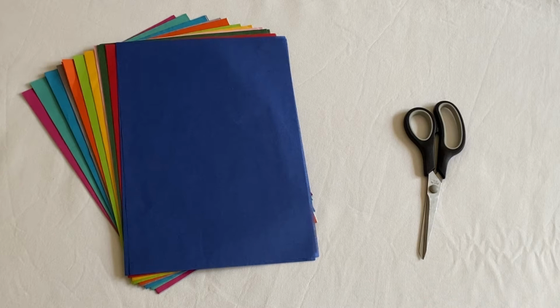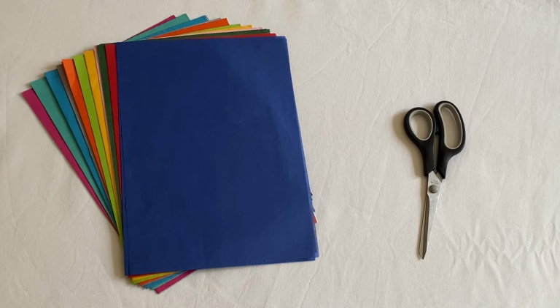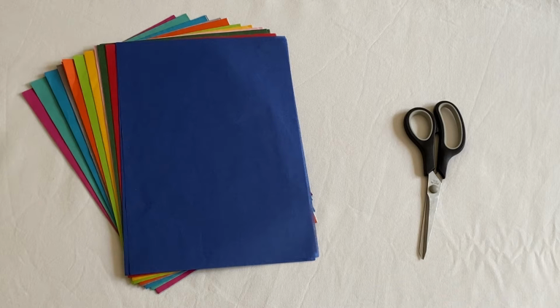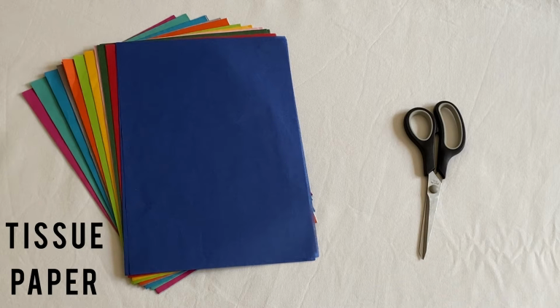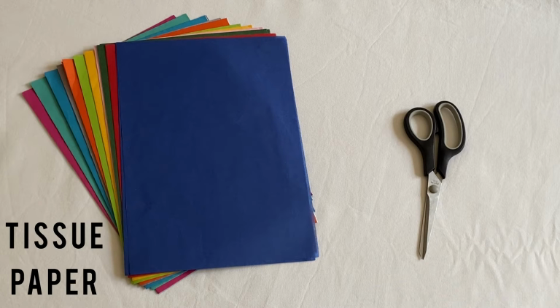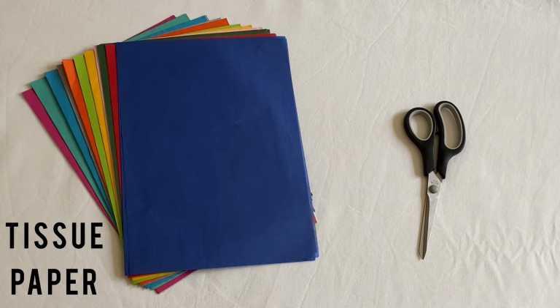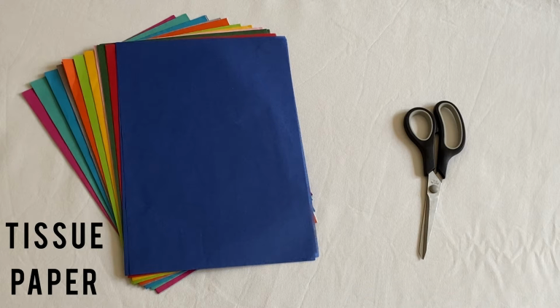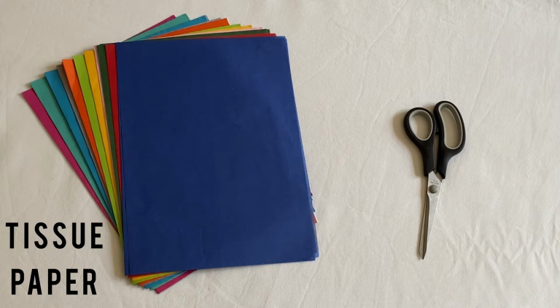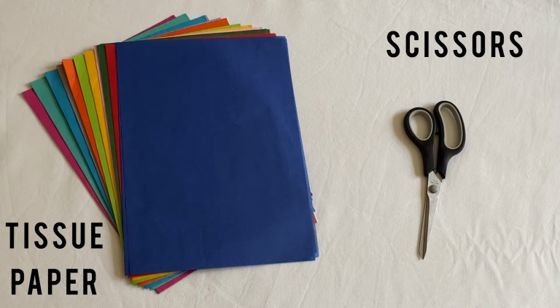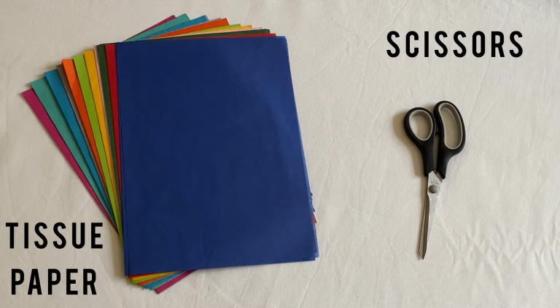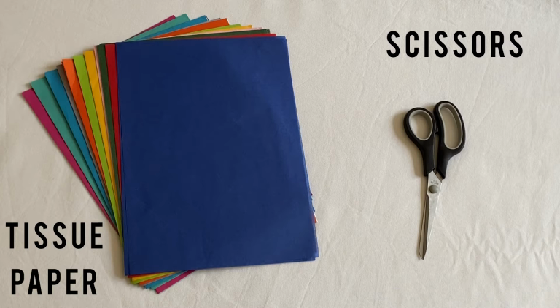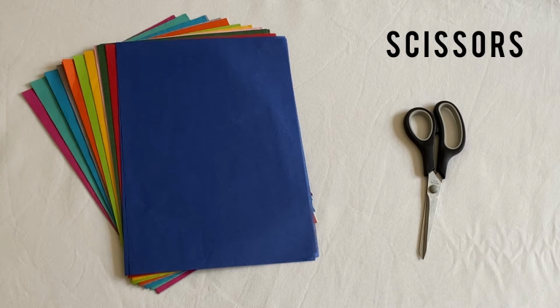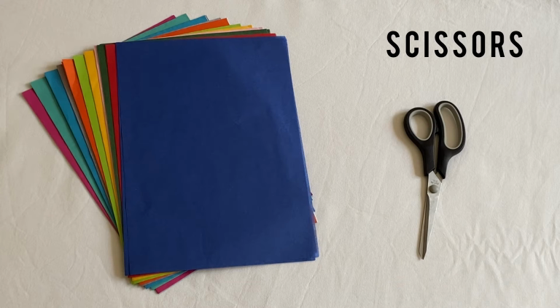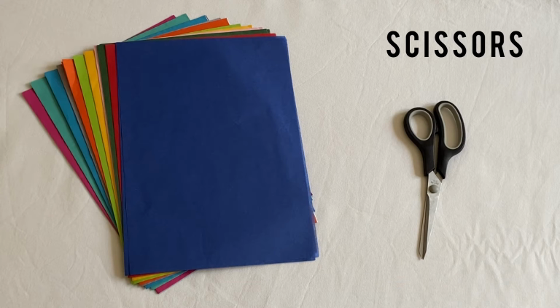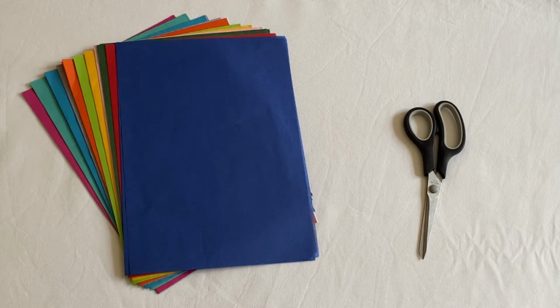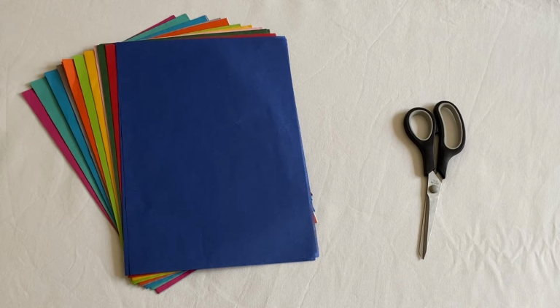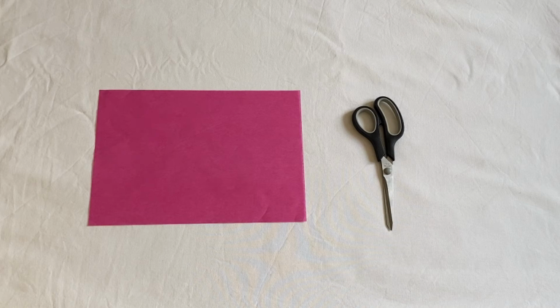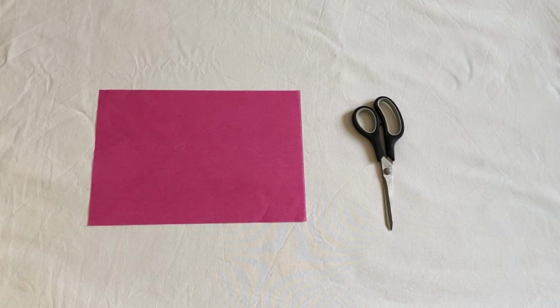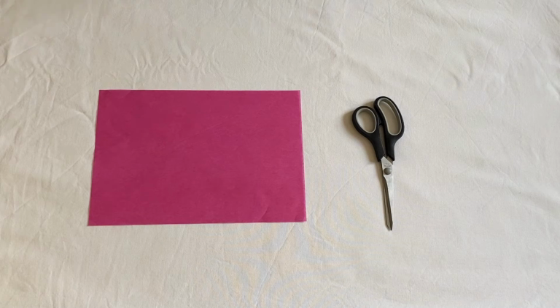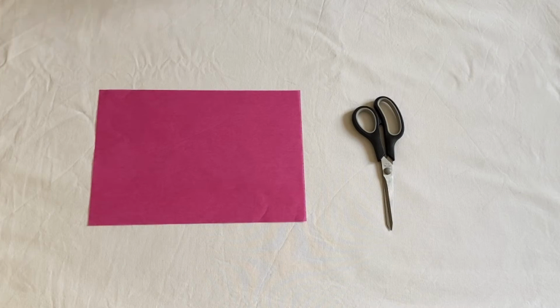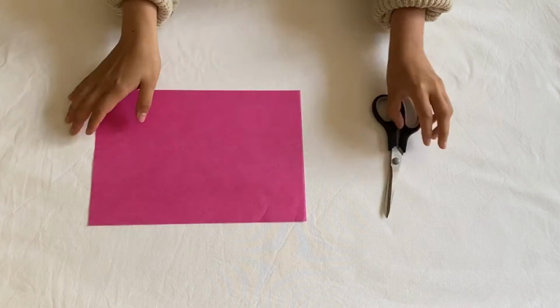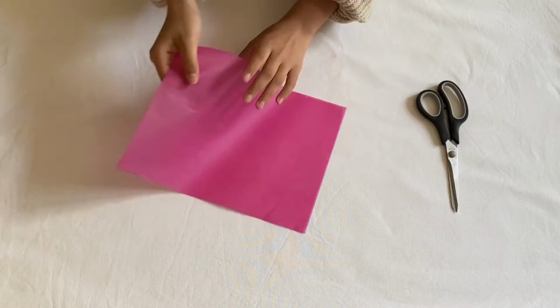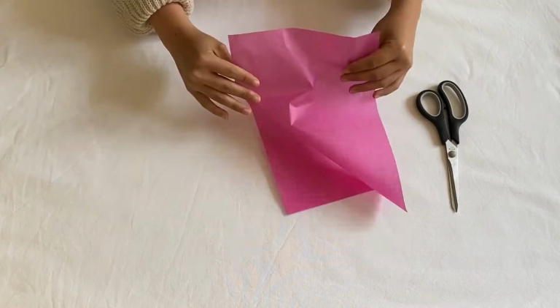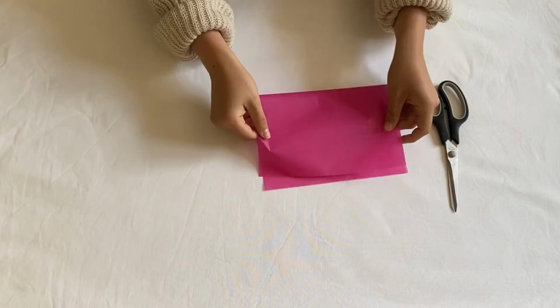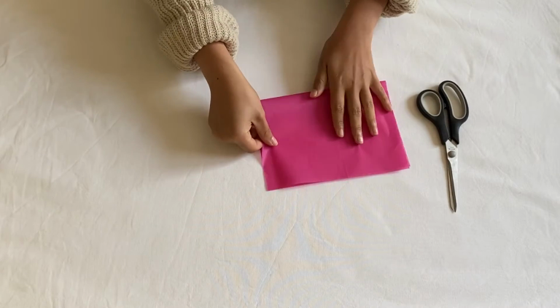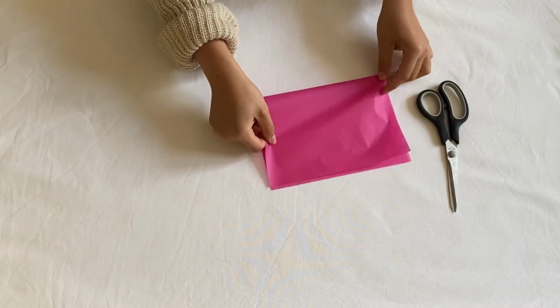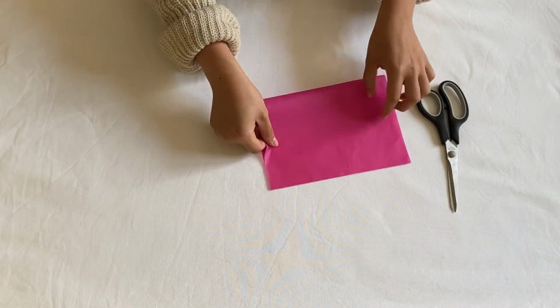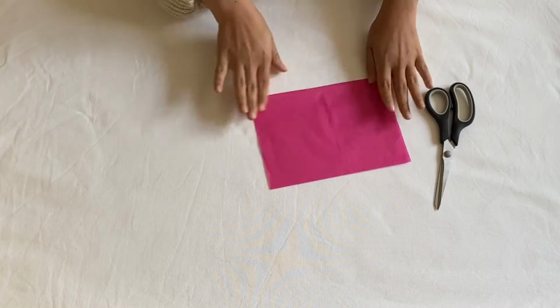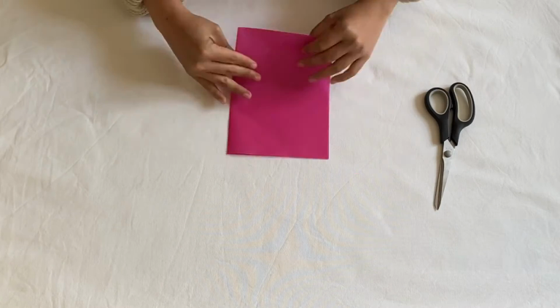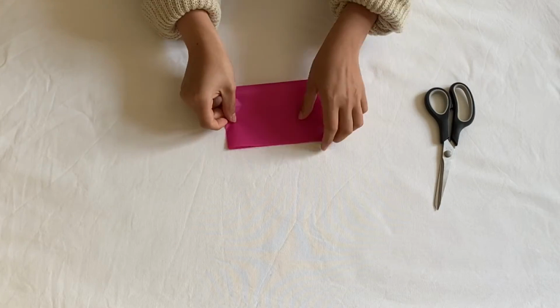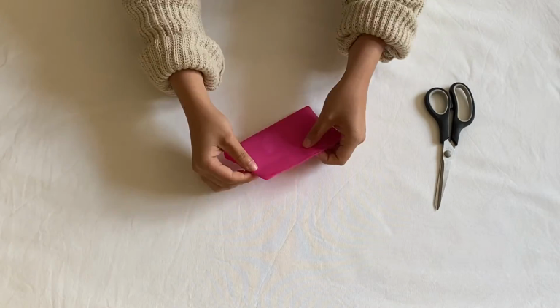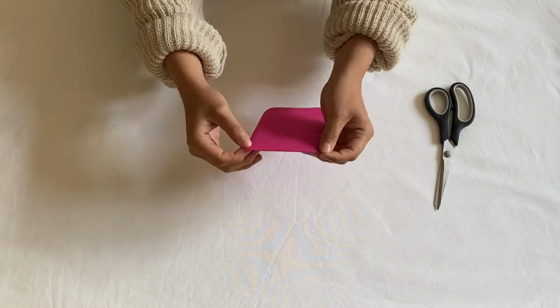To make your own chisel paper you'll need tissue paper and scissors. What you want to do is make little cuts in the paper to make shapes. I usually like to give the borders a wavy shape.